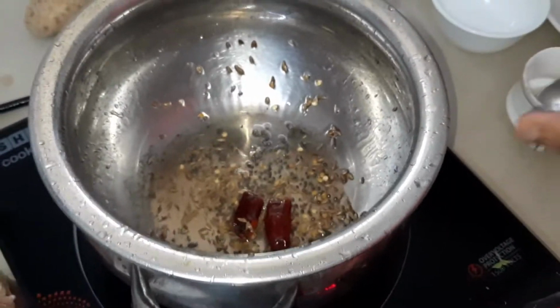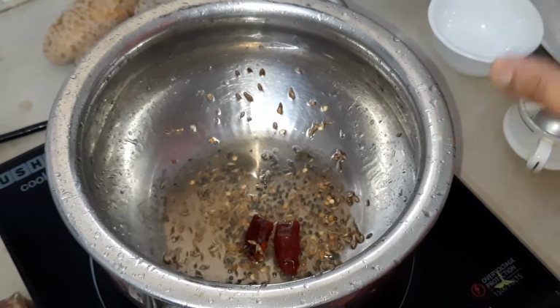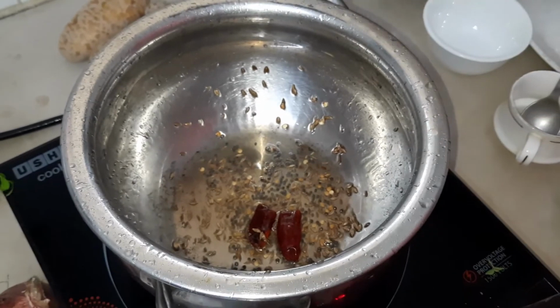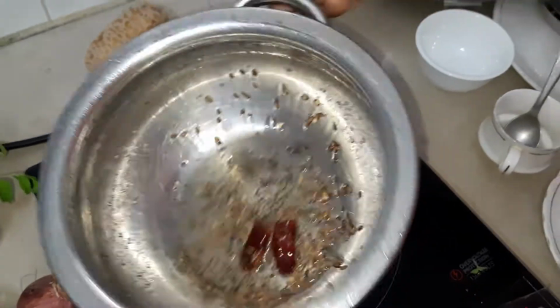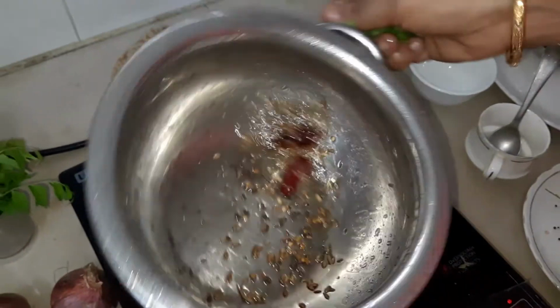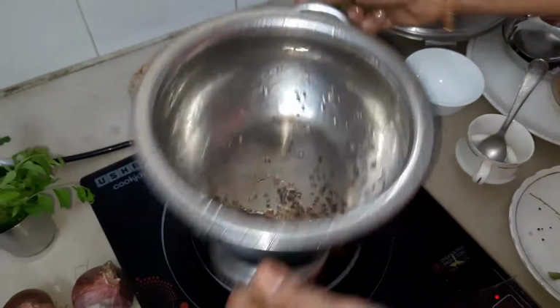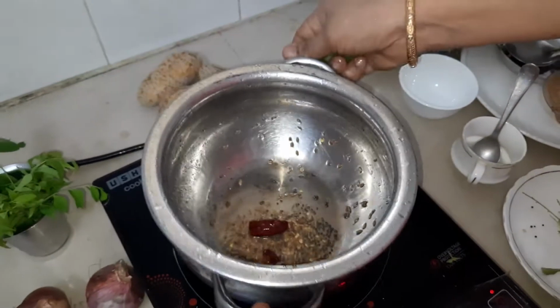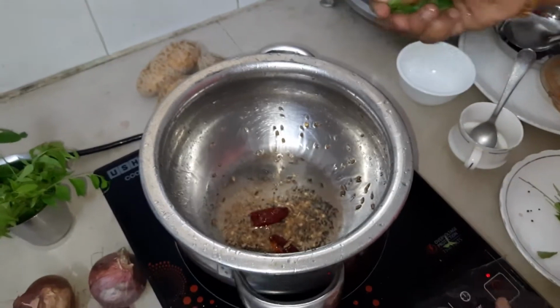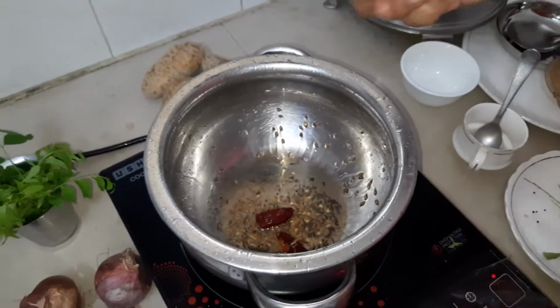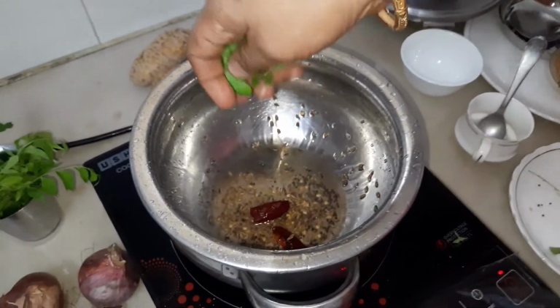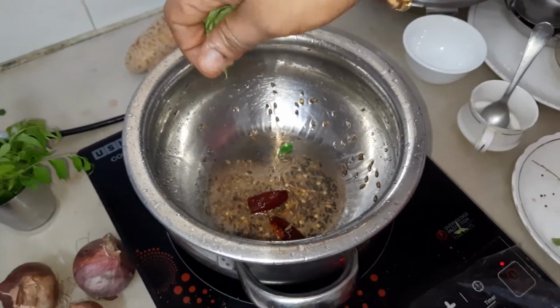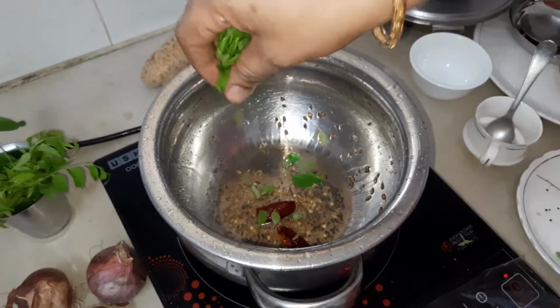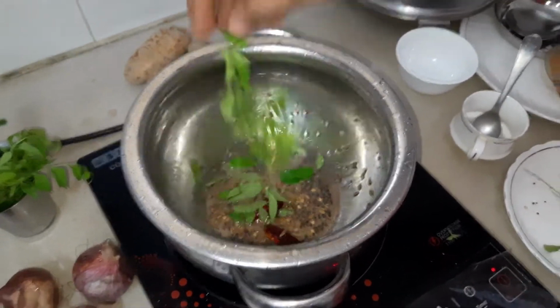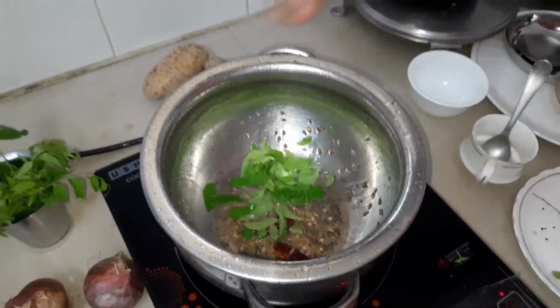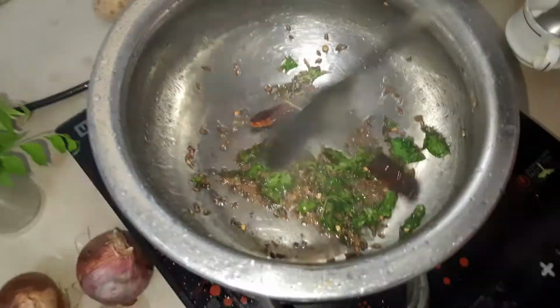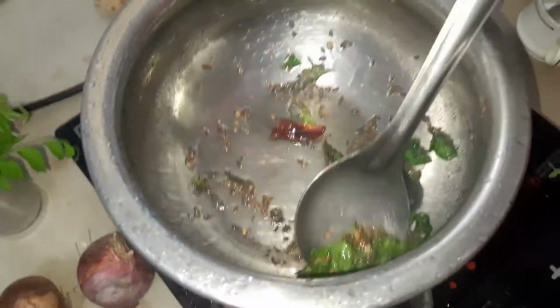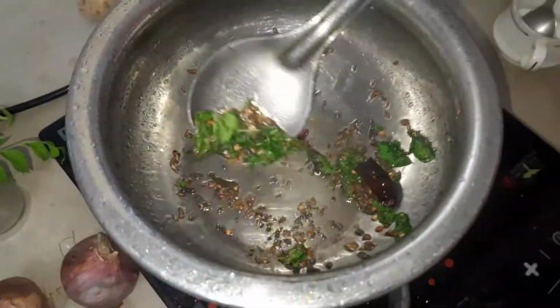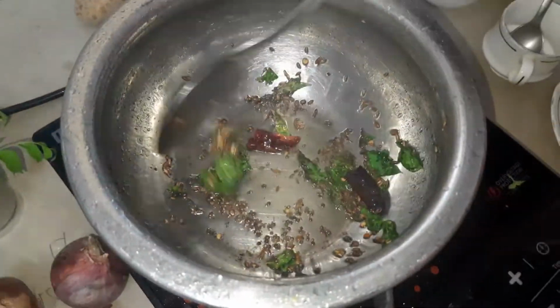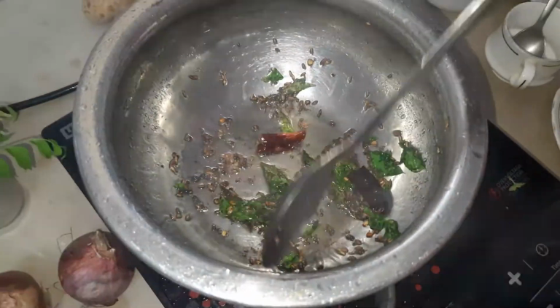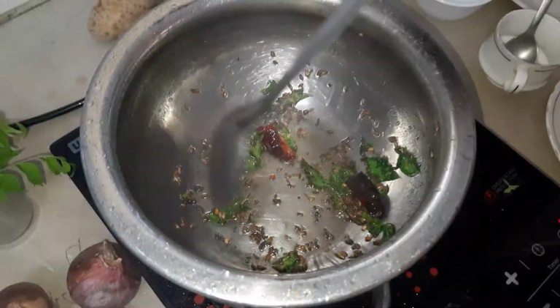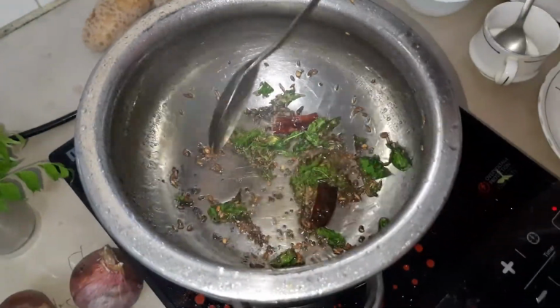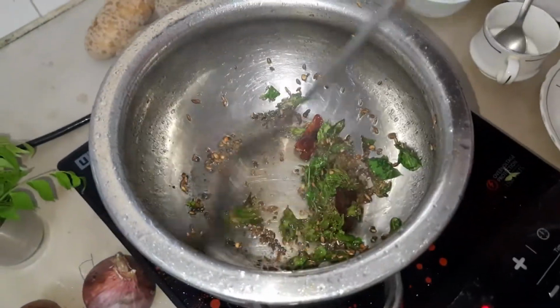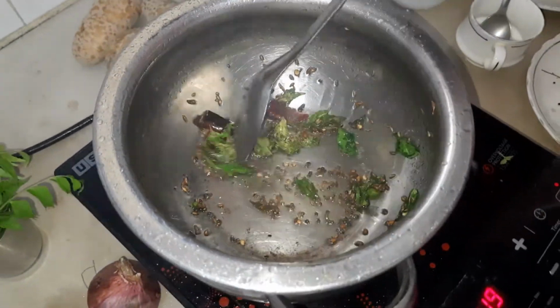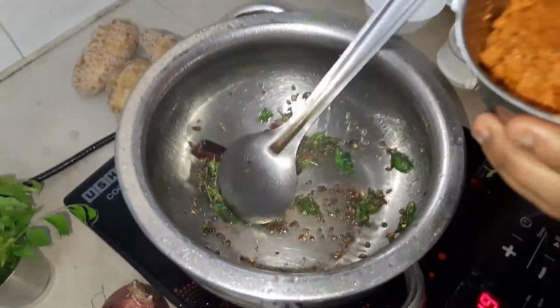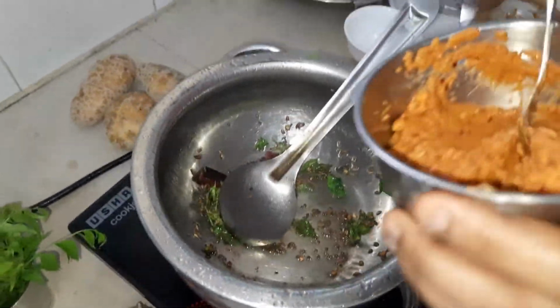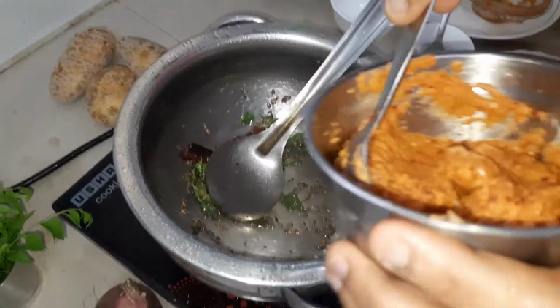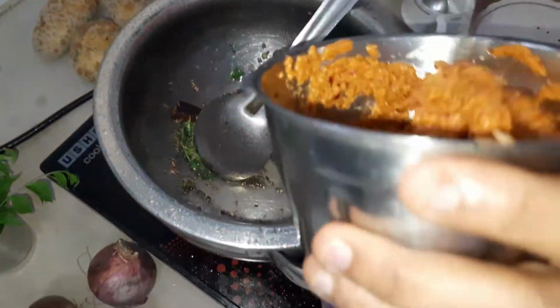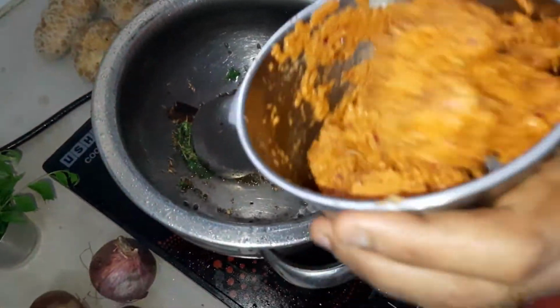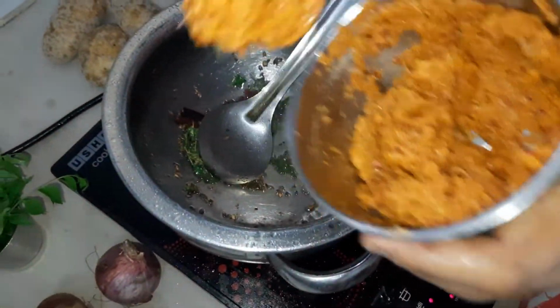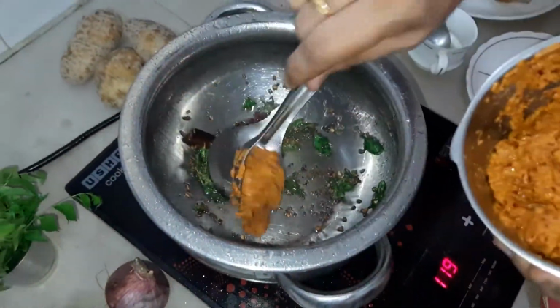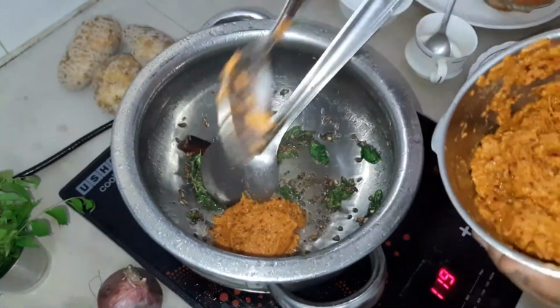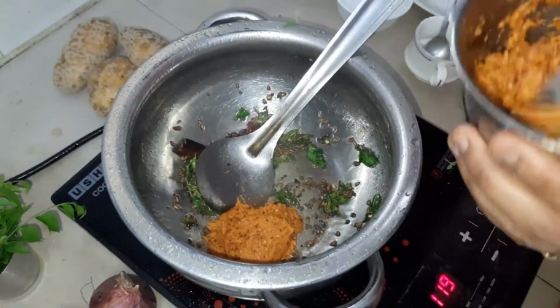Now add everything into the pan. Put it all into the pan and mix it together.